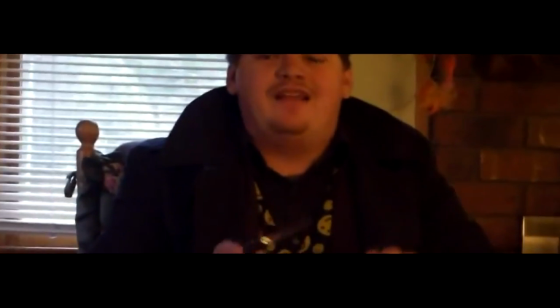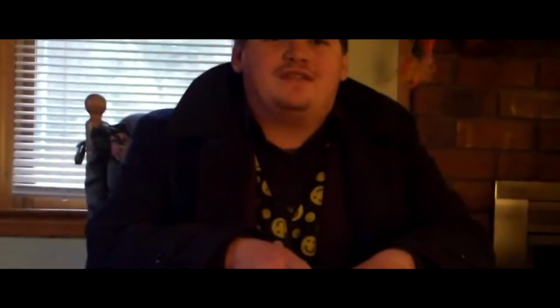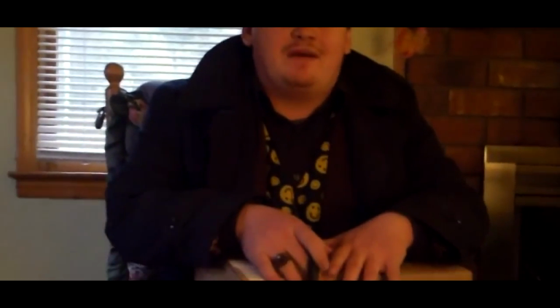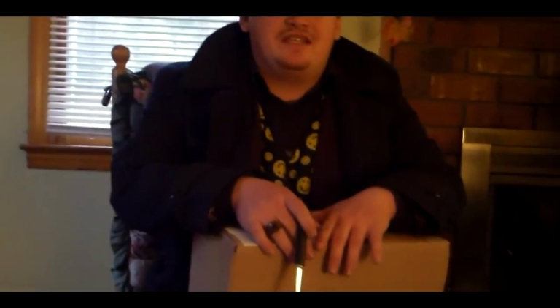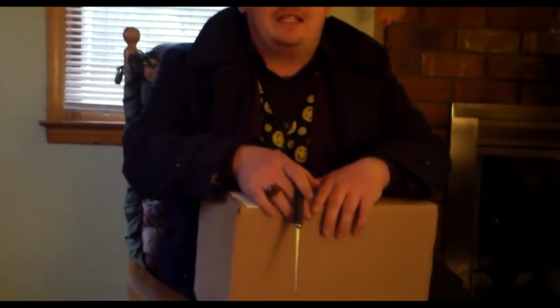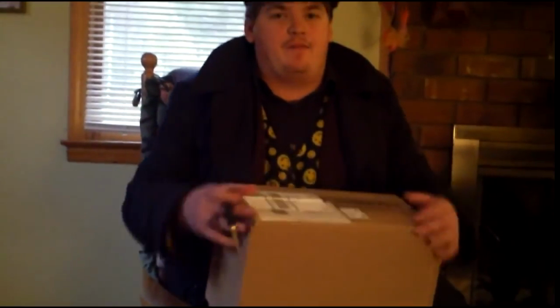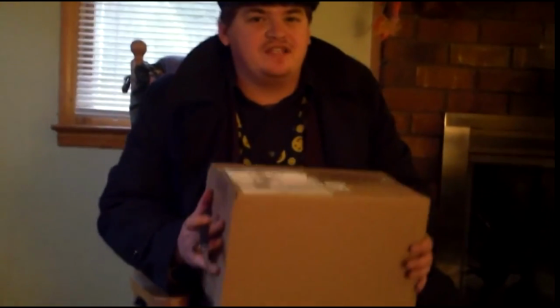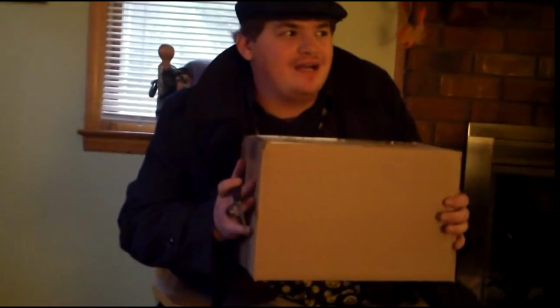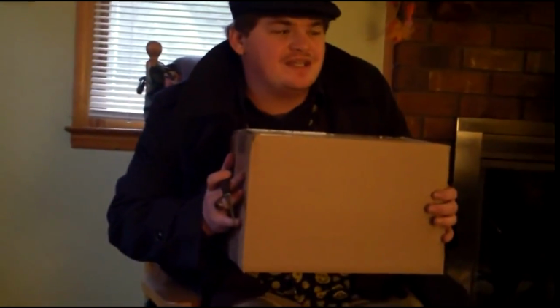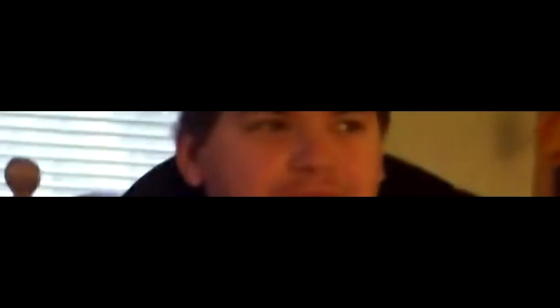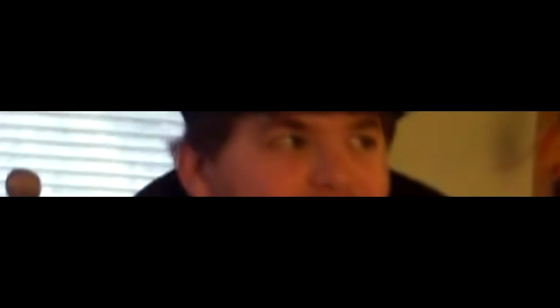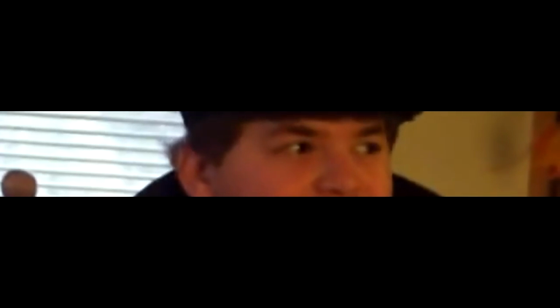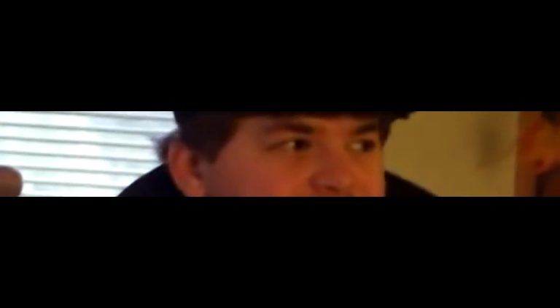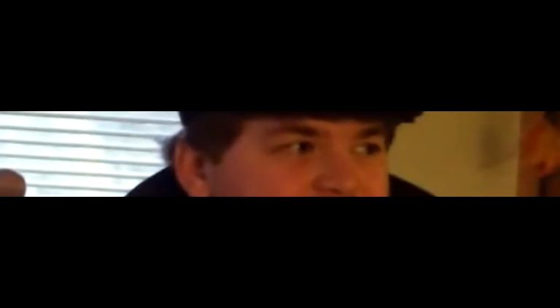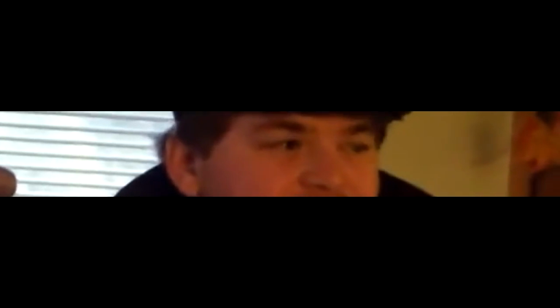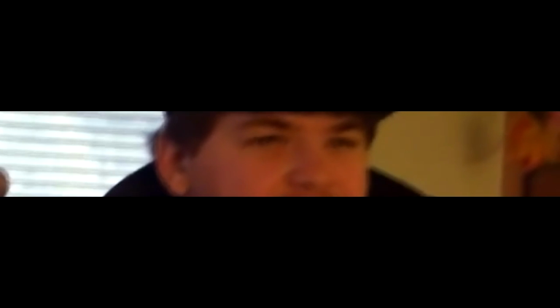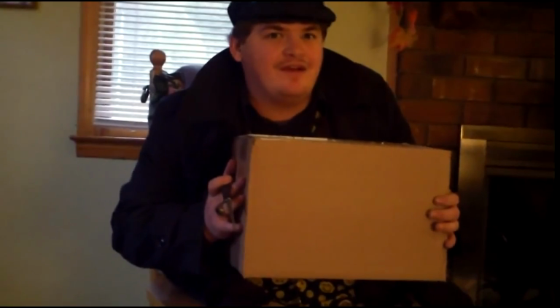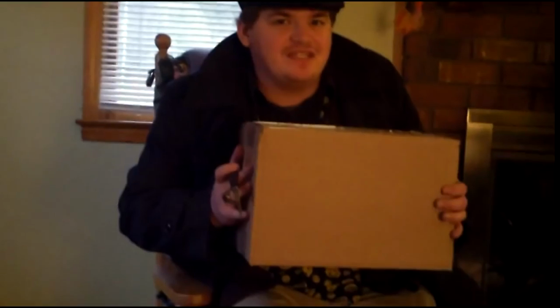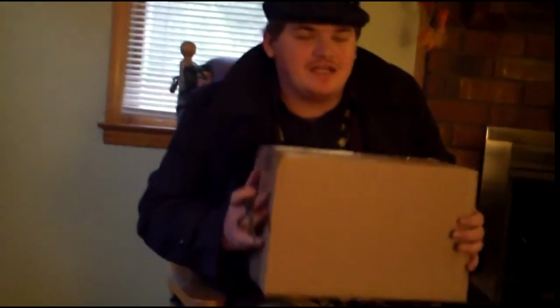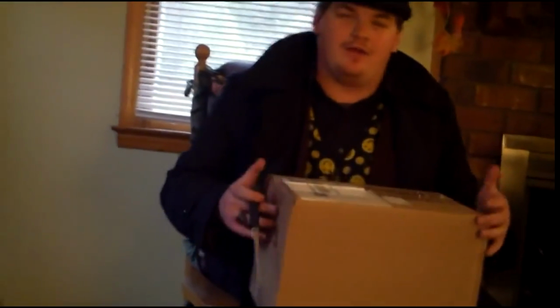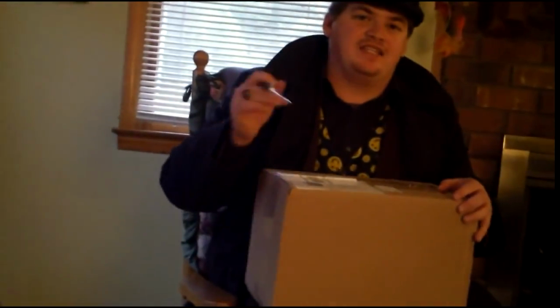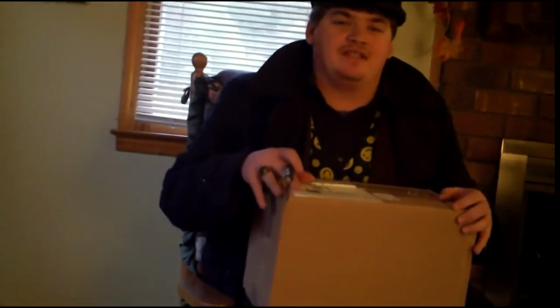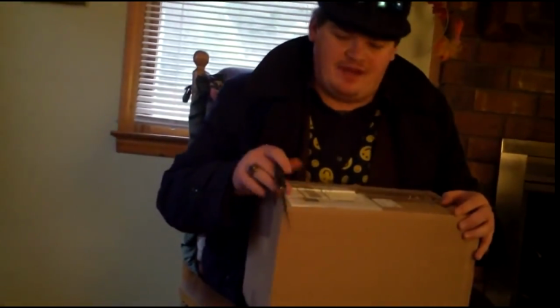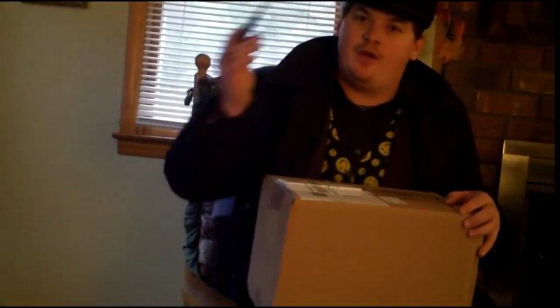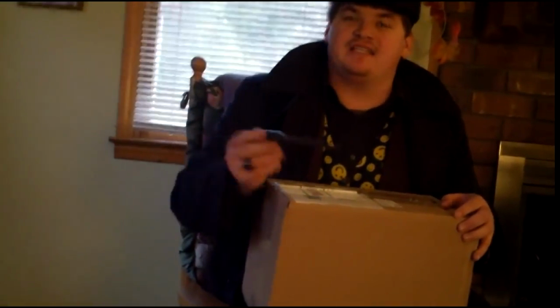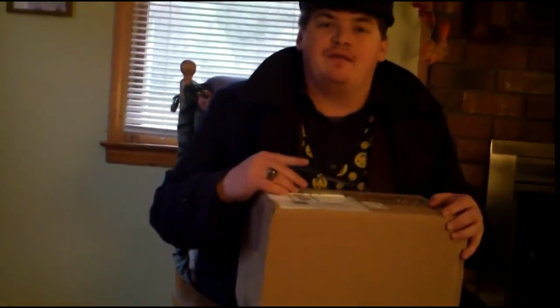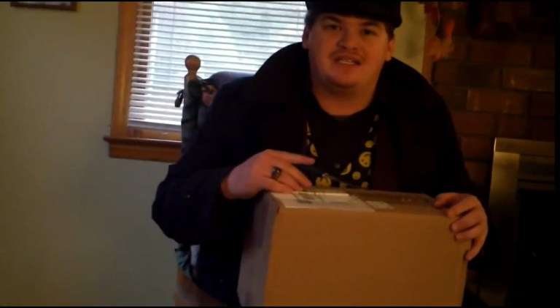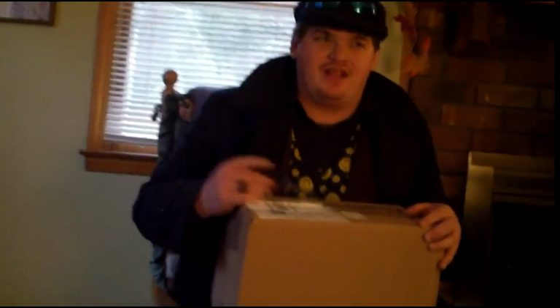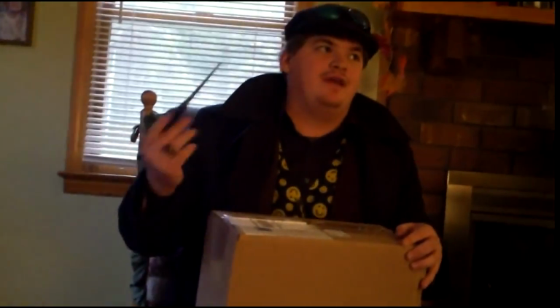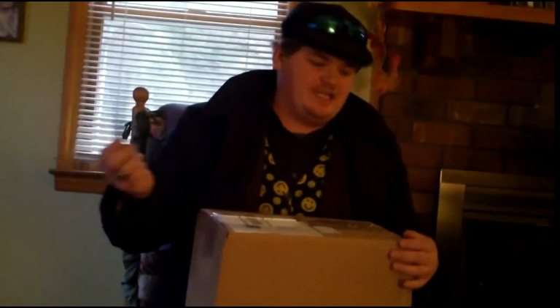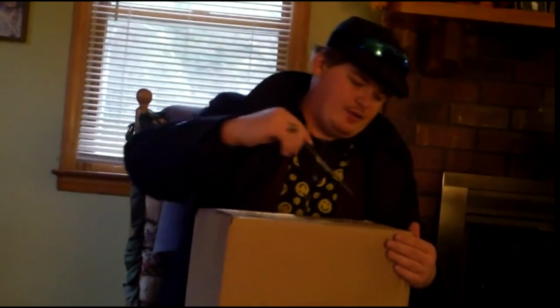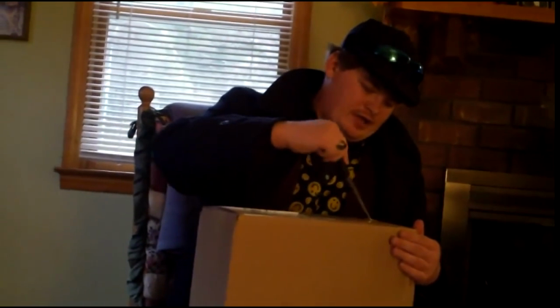Hello folks, I'm TommyNC2010, and what's in this box? What's in this box? I can tell you what's in this box. This is an unboxing video and it's my new look.